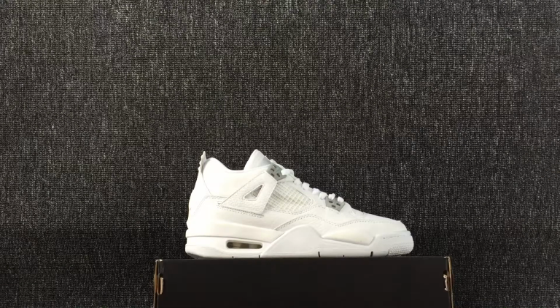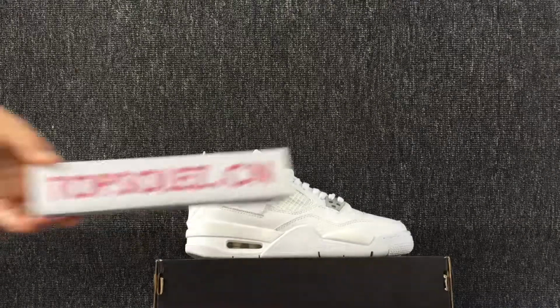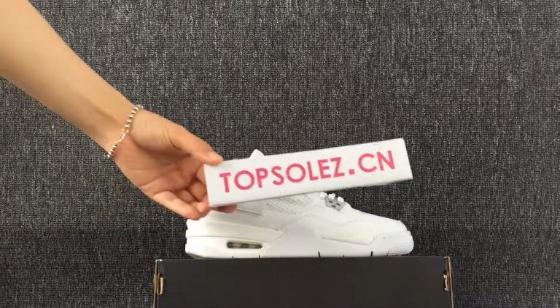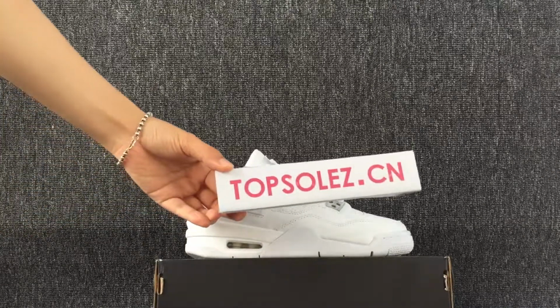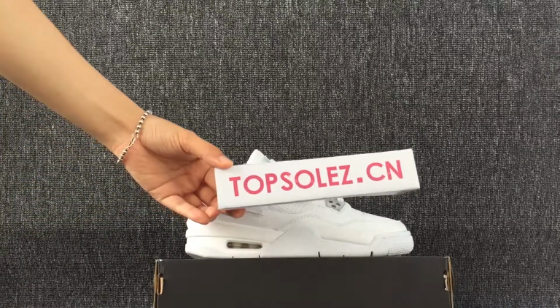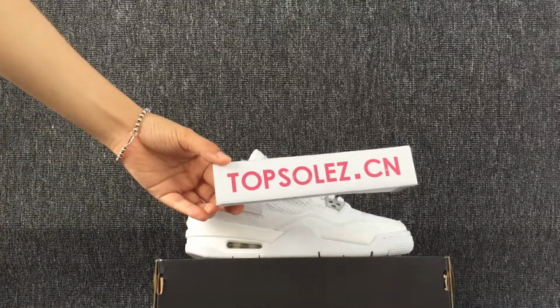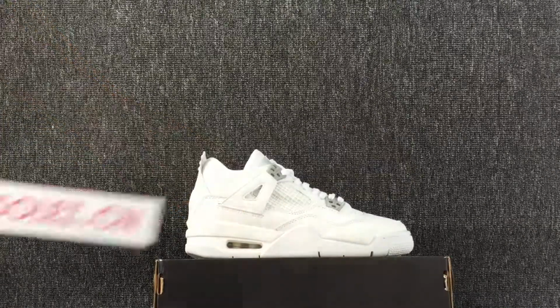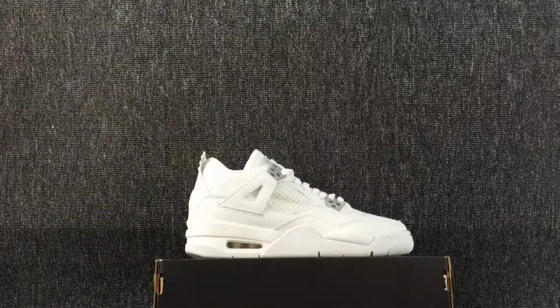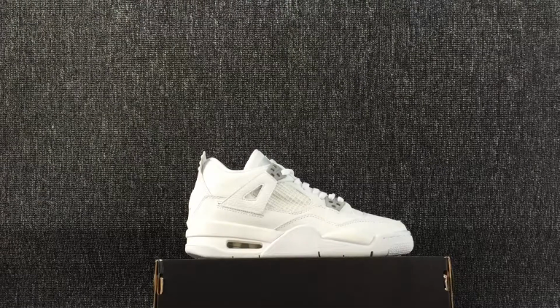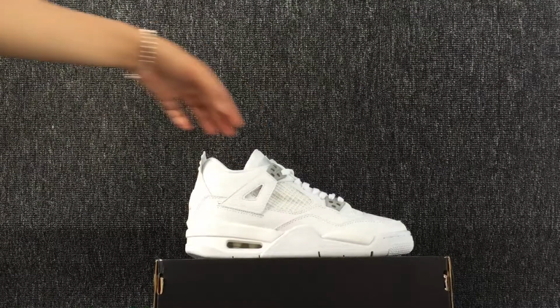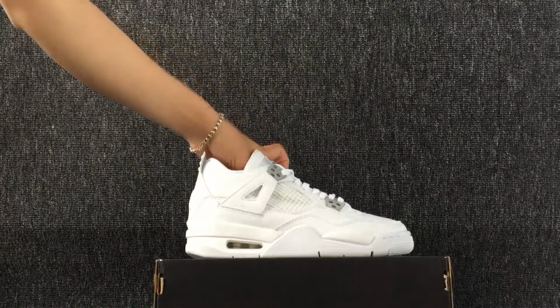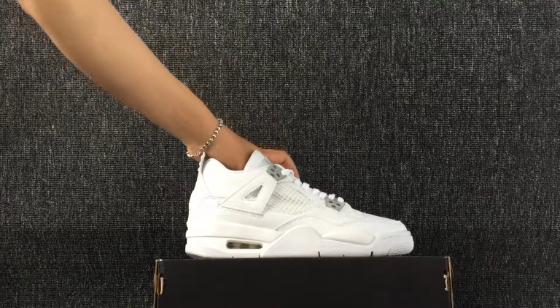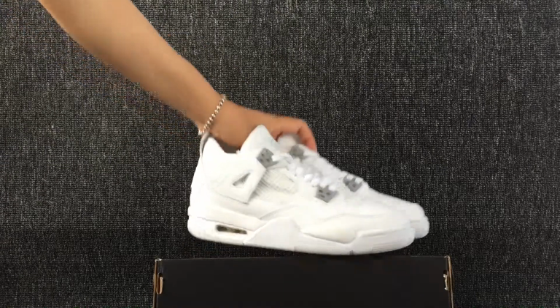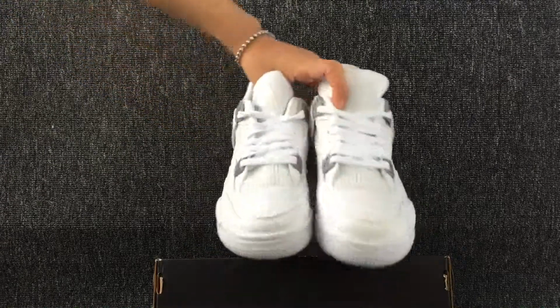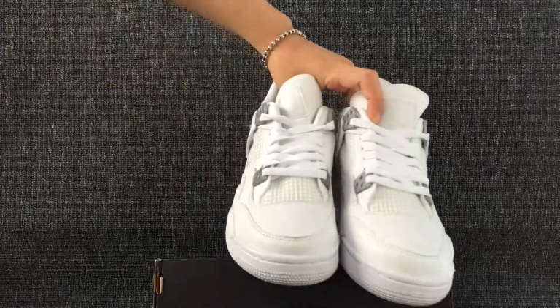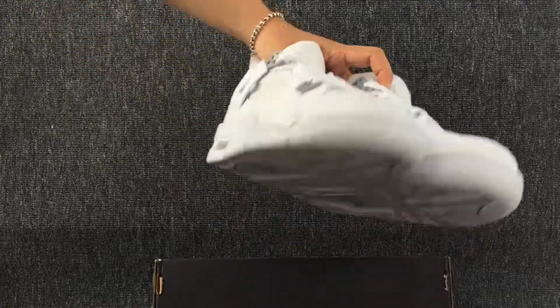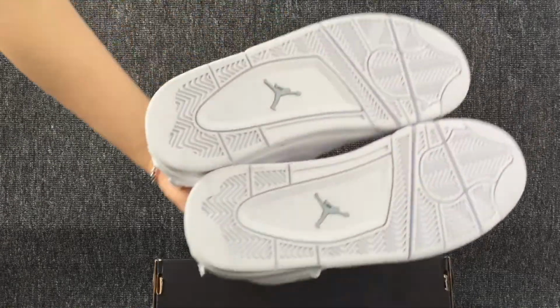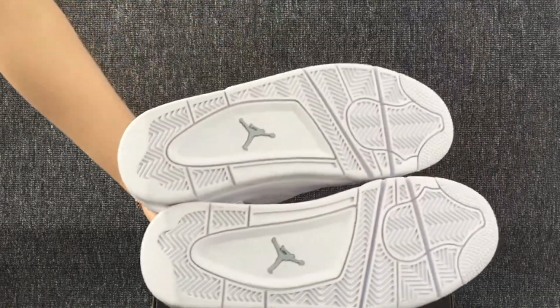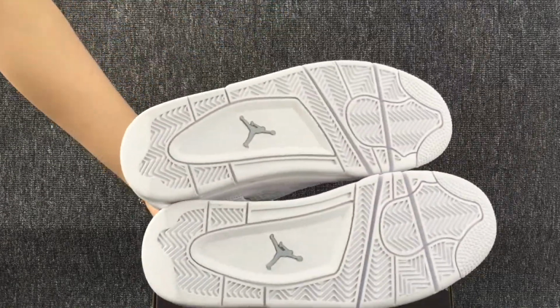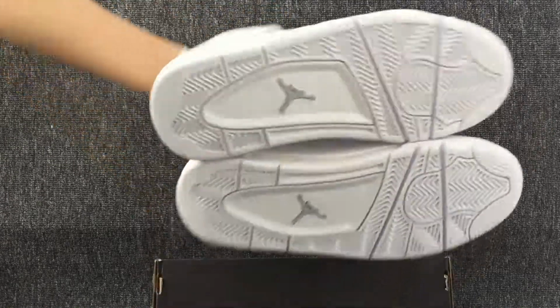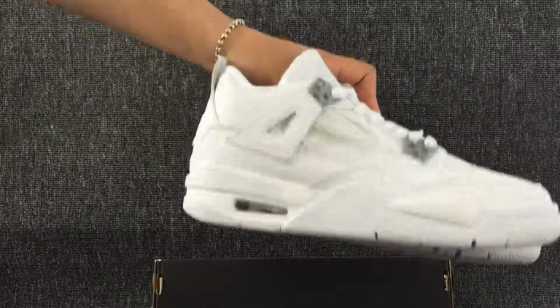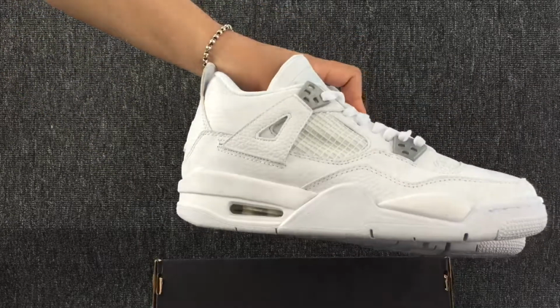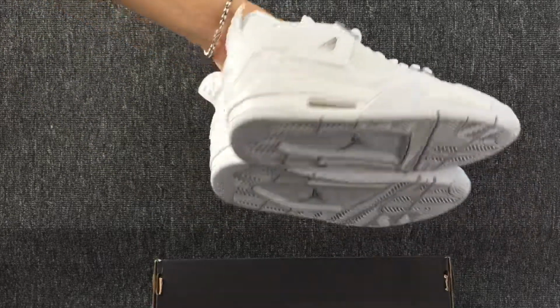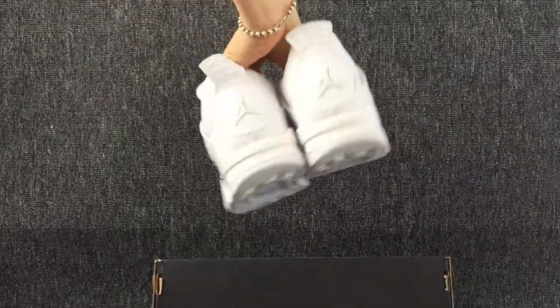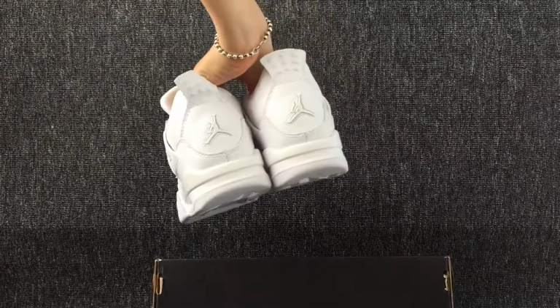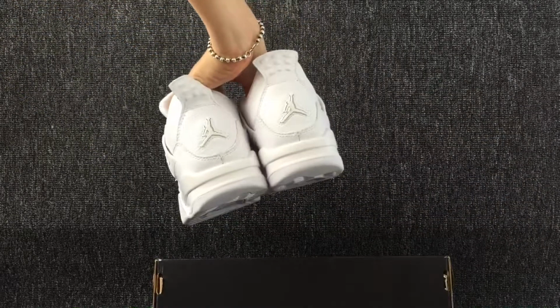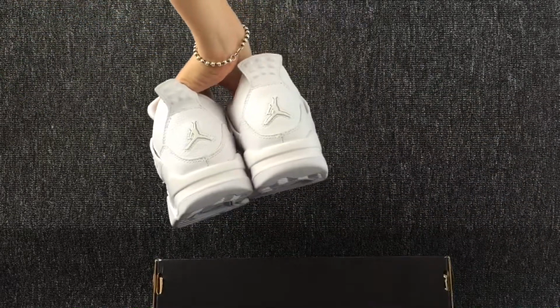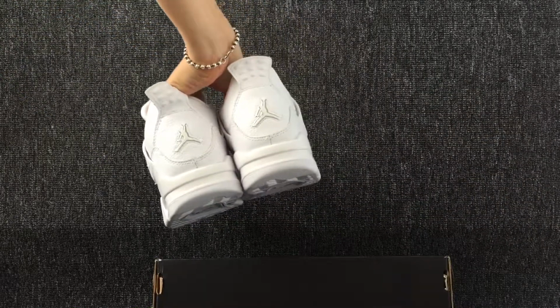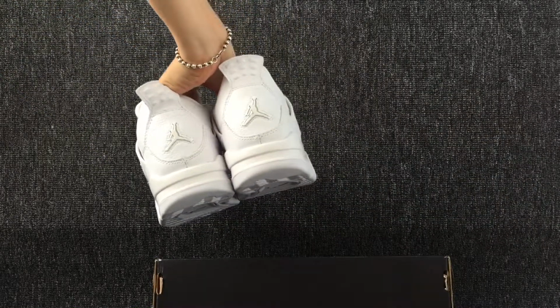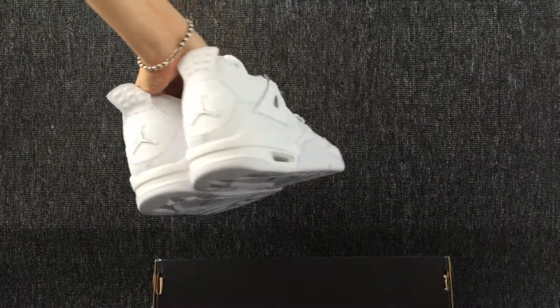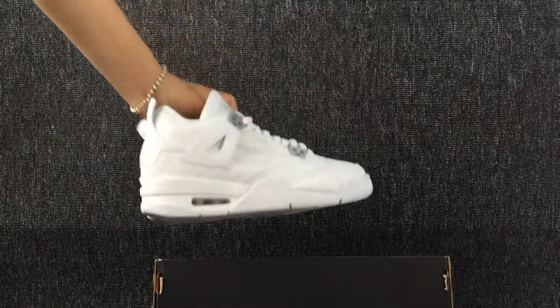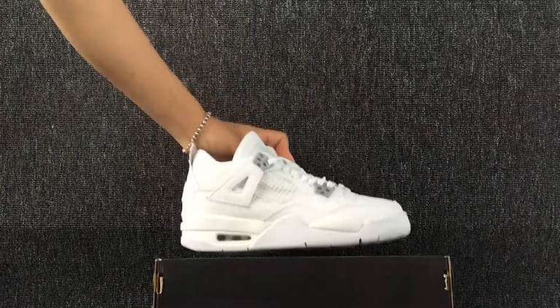Hello everyone. This is my shoes. The color is white, it looks so clean and fresh.